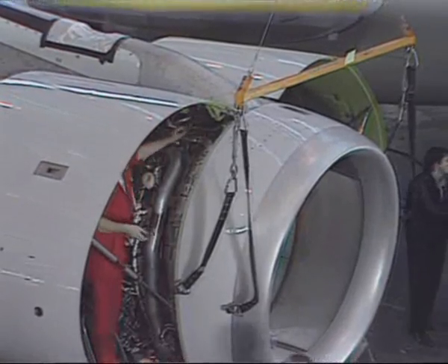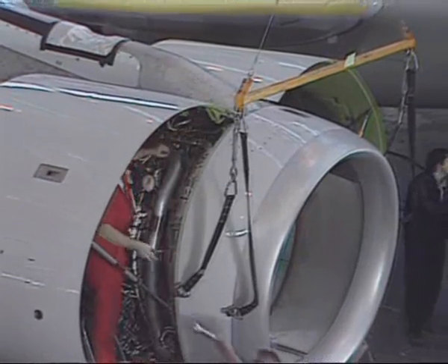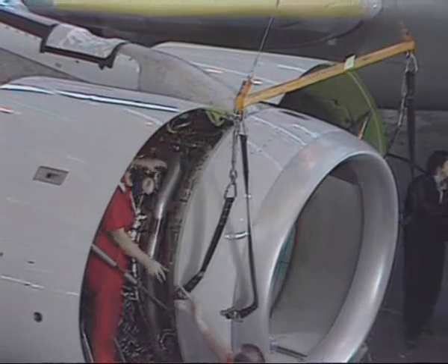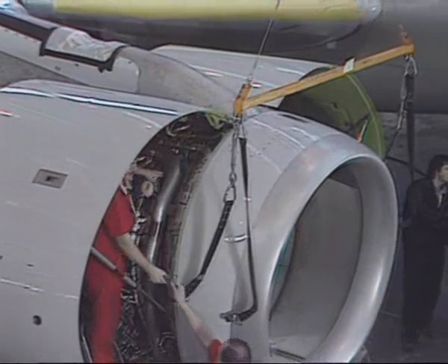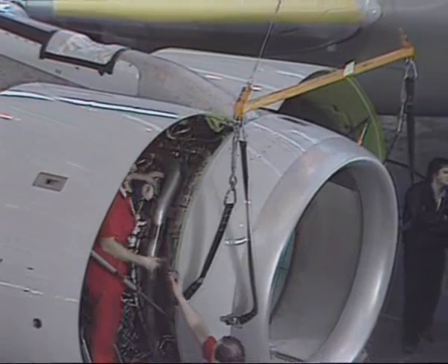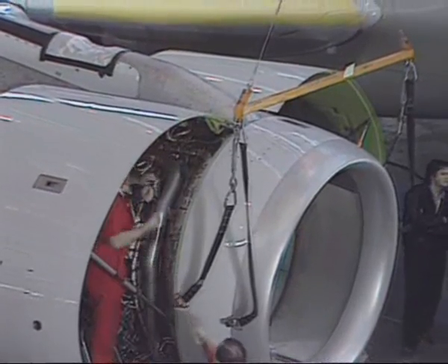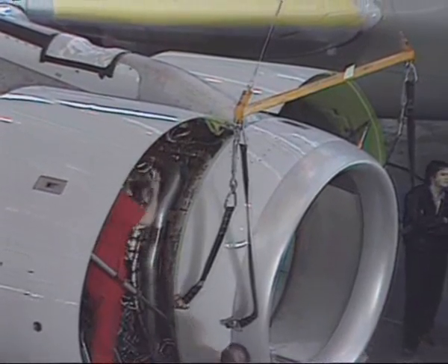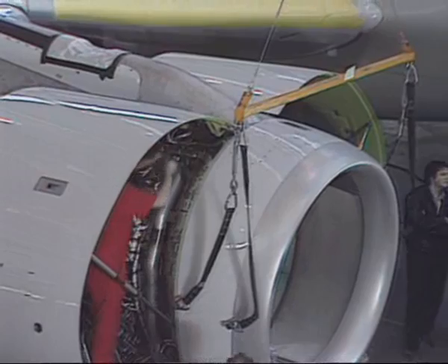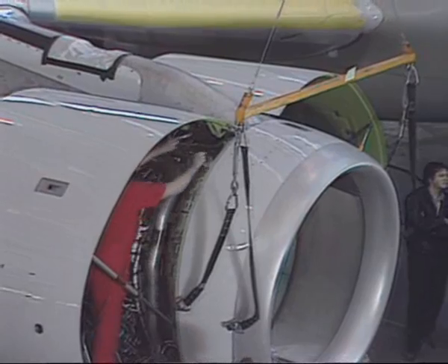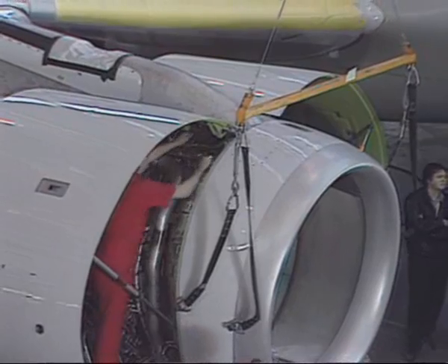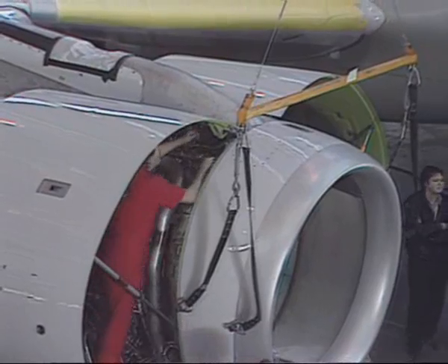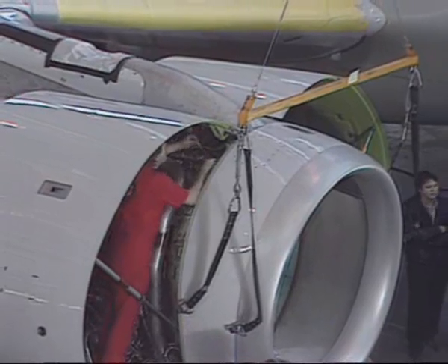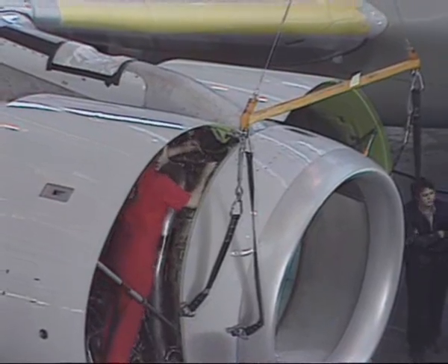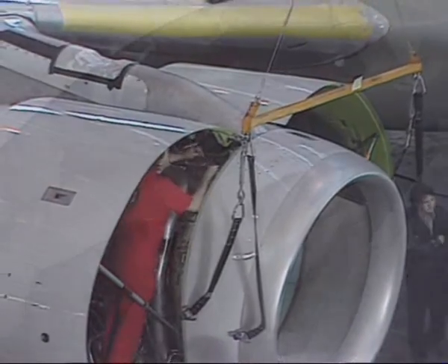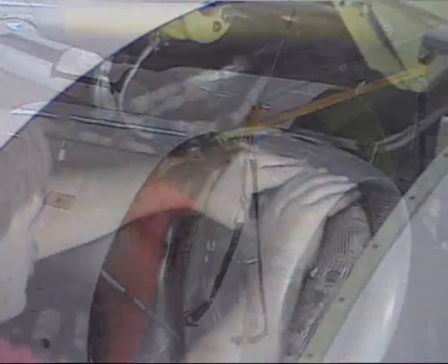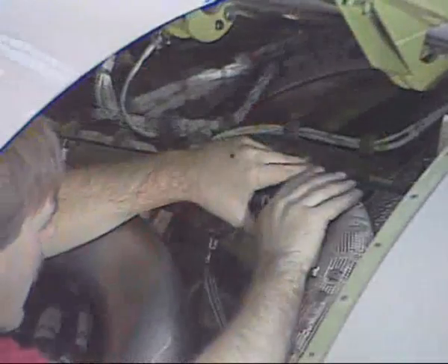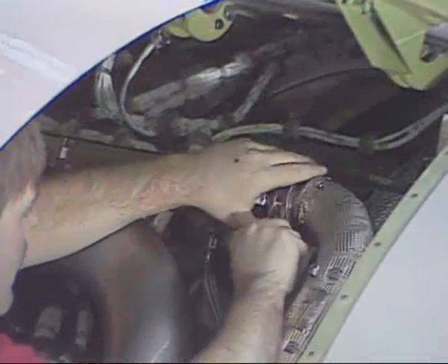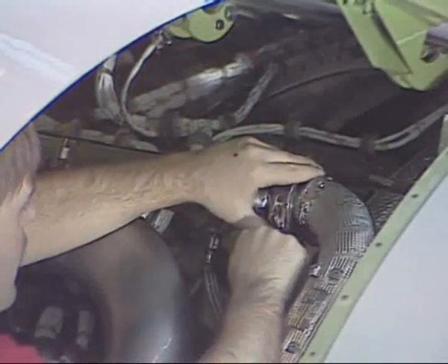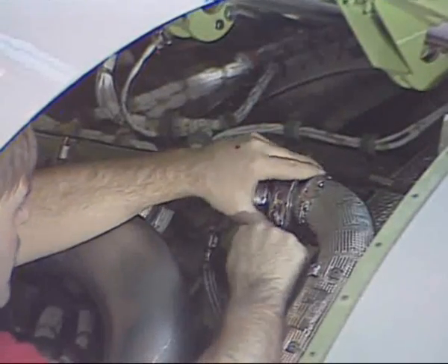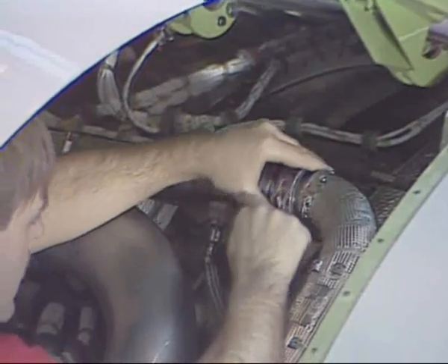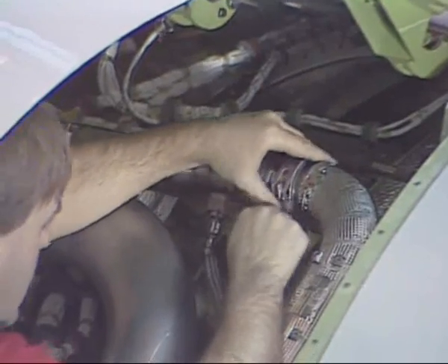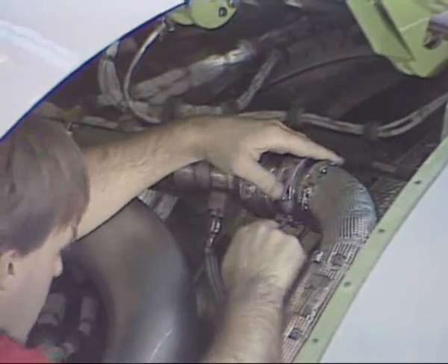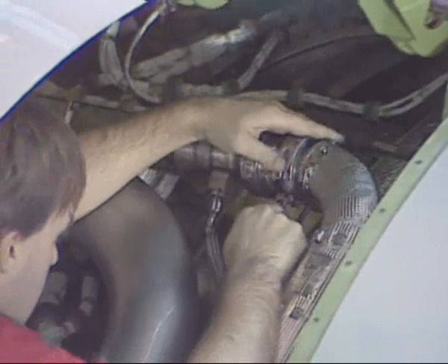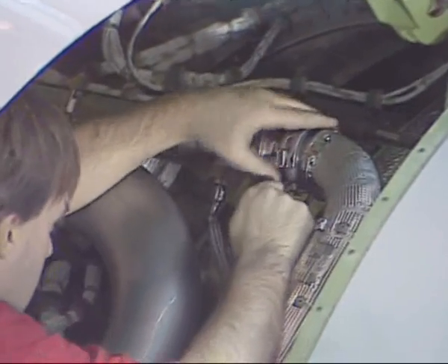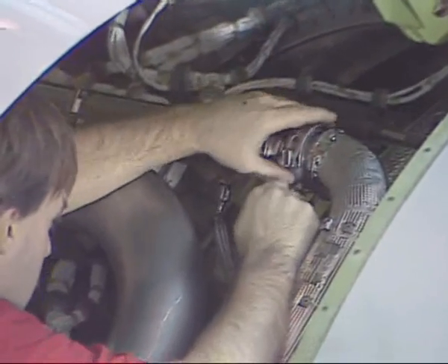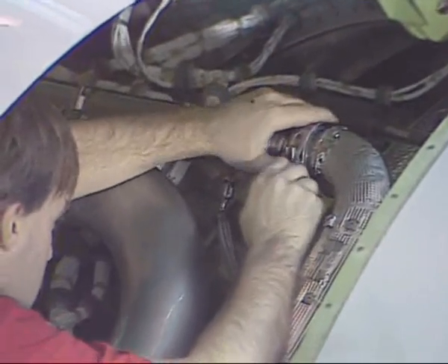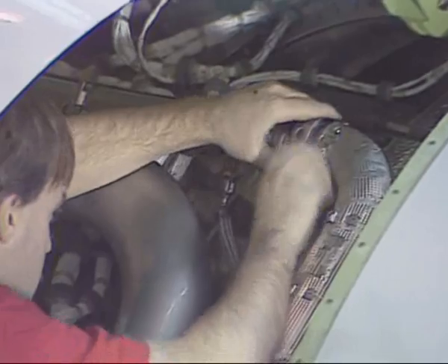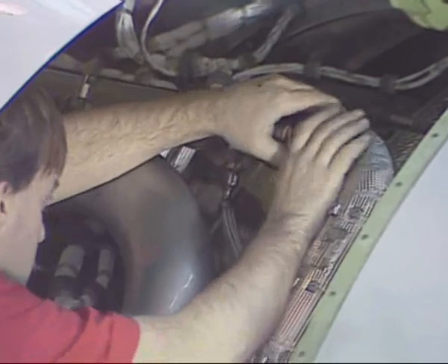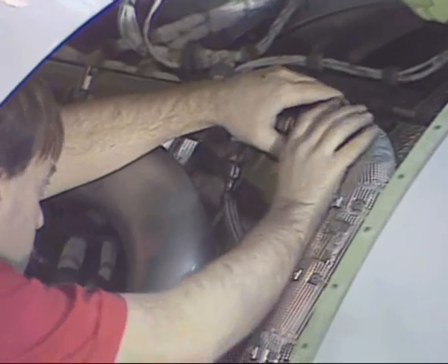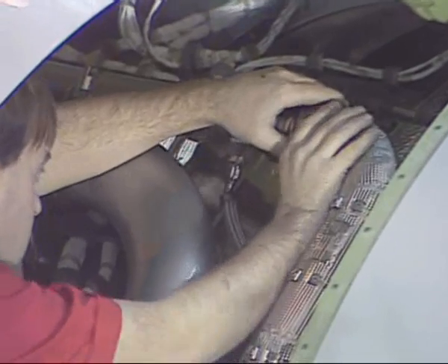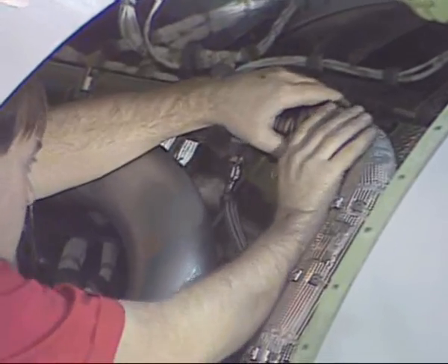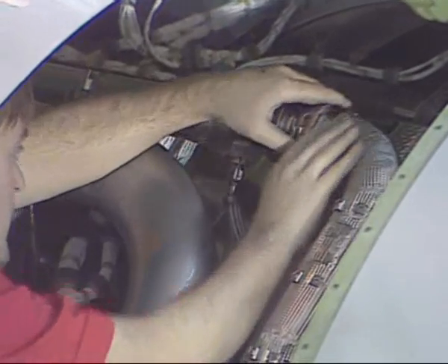Then disconnect the pressure tube and electrical connectors of the P2T2 sensor, and remove the coupling at the anti-ice duct connection.